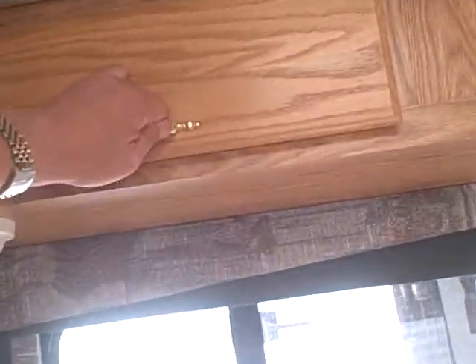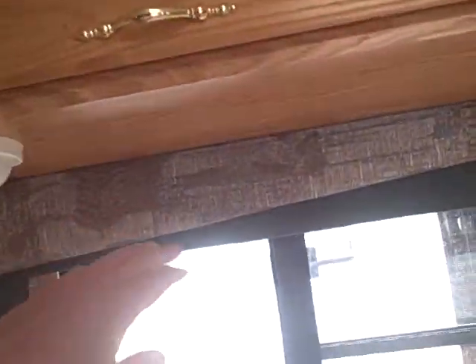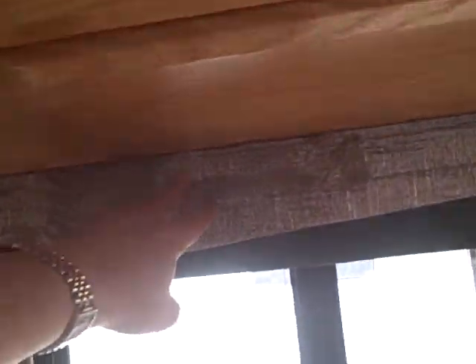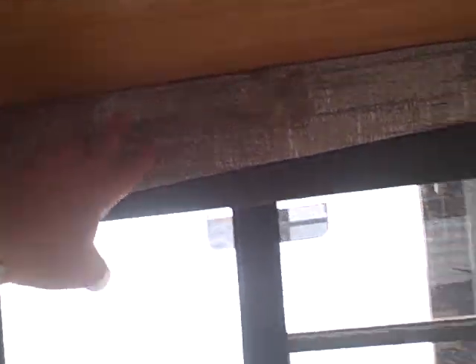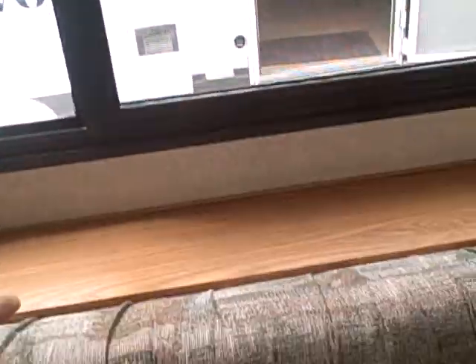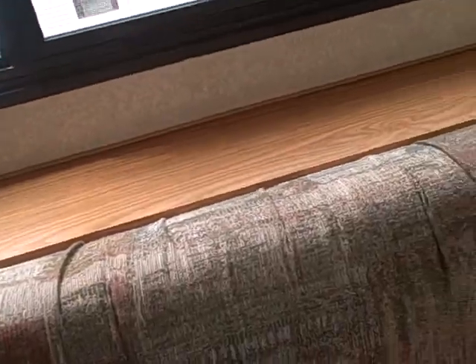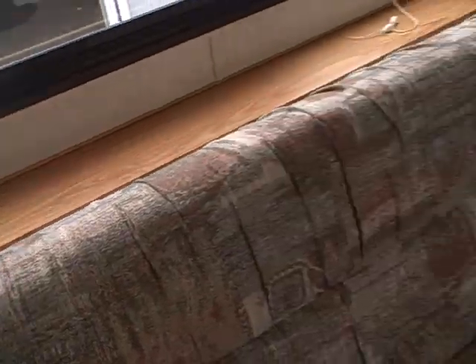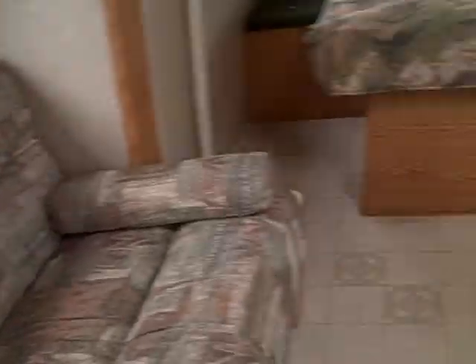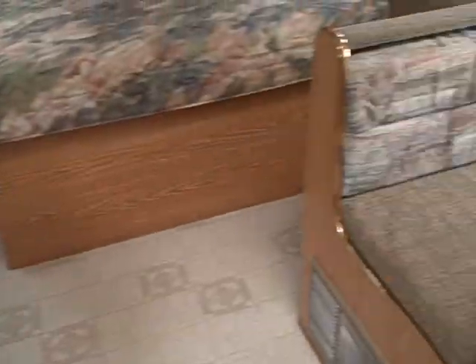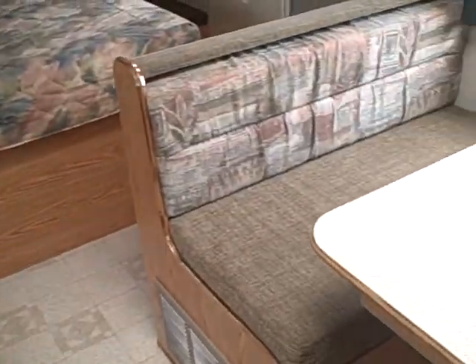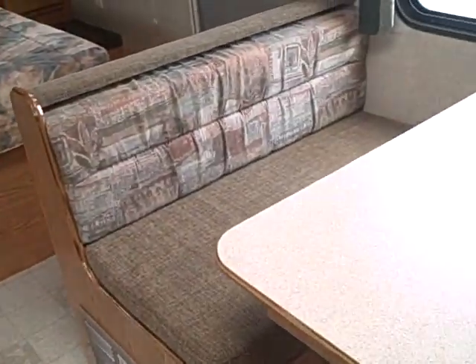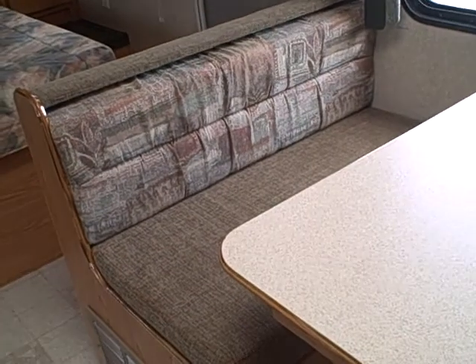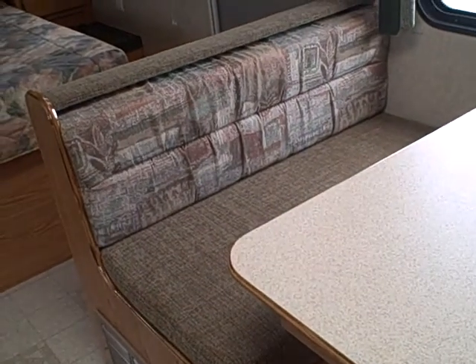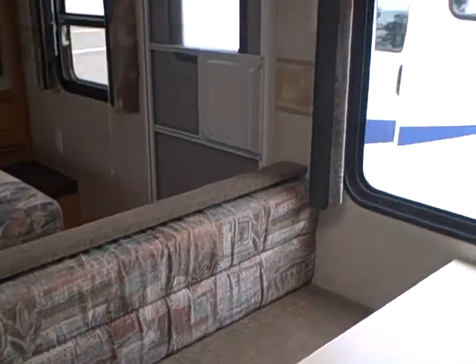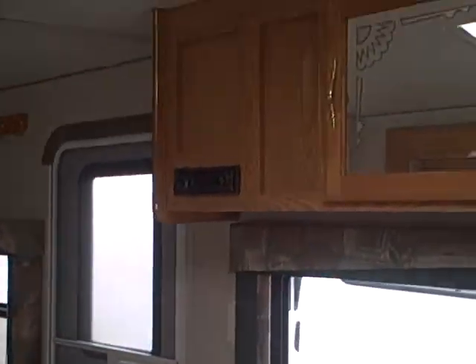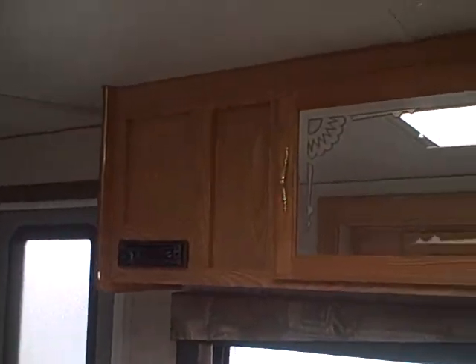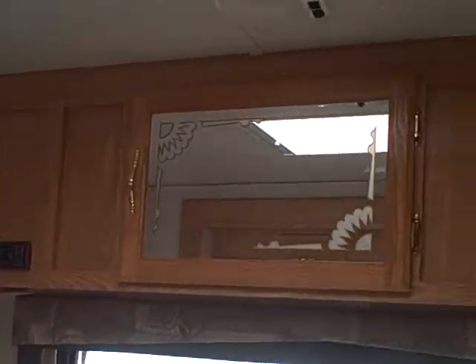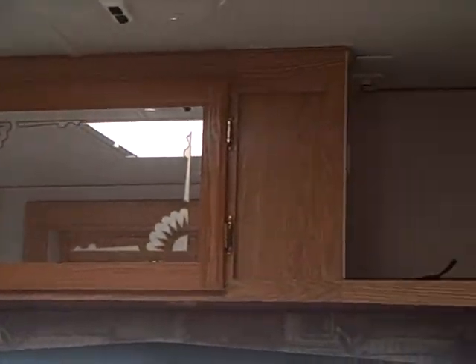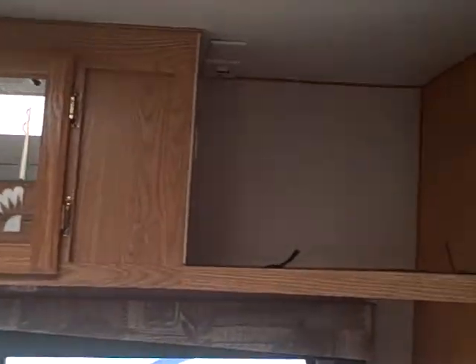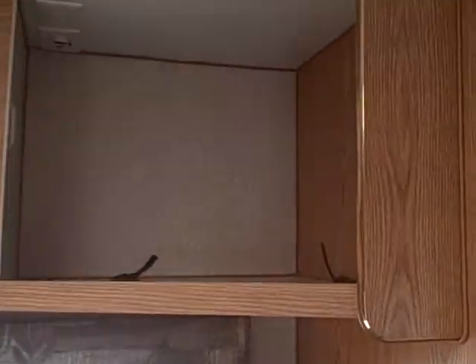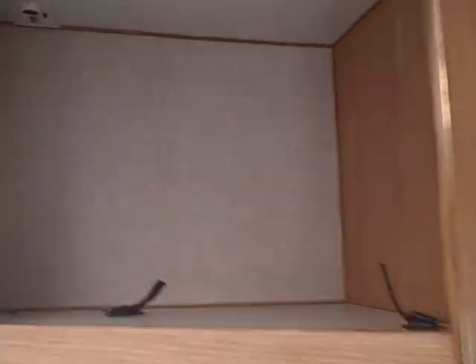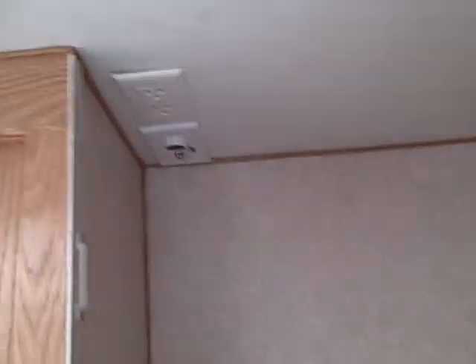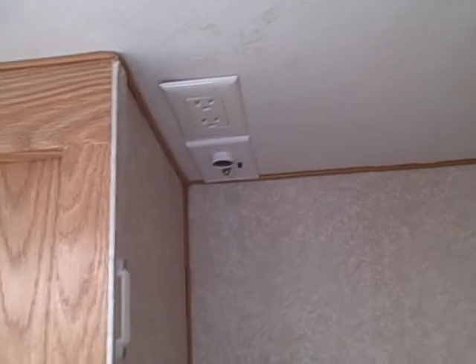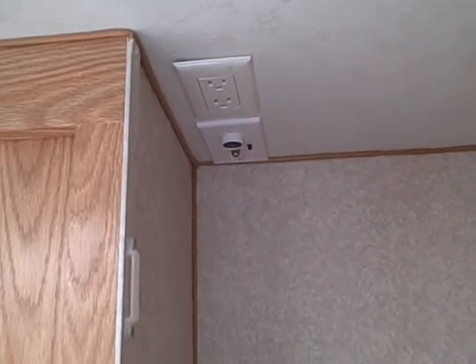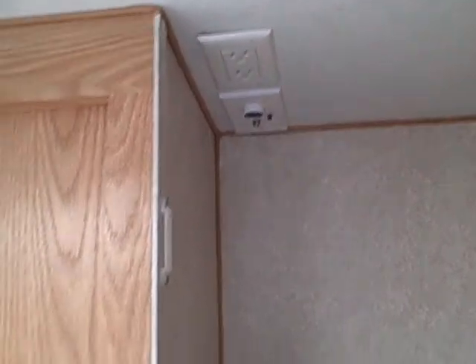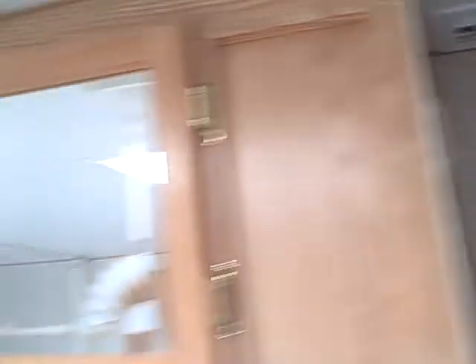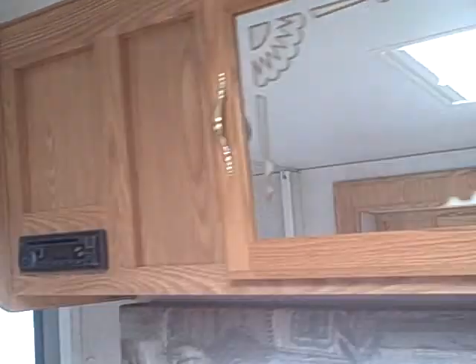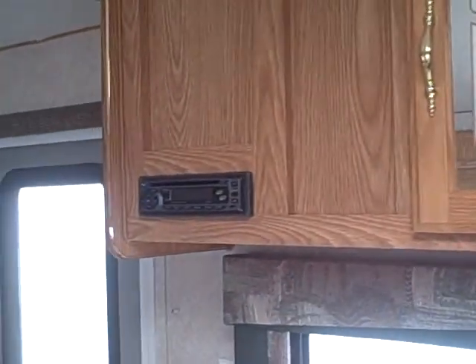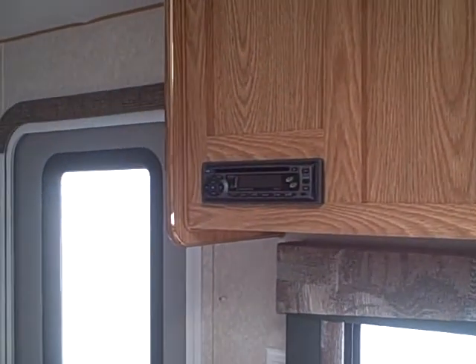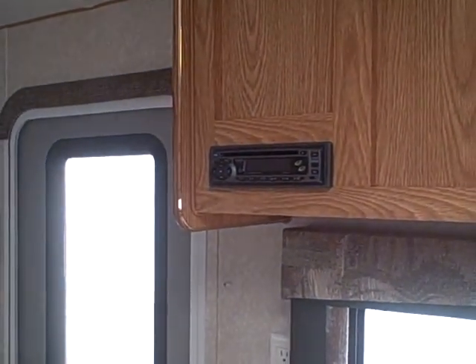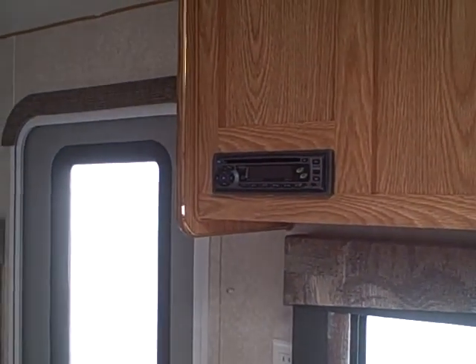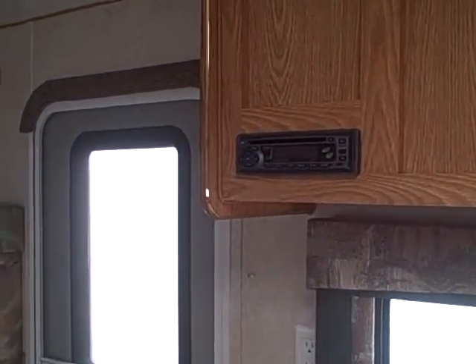They took the time to put cabinetry overhead, and the window valances are the same material — blends in really nicely with everything else inside the coach. Cabinetry over the dinette as well, a place for a television with the power and jack right above, and an AM/FM/CD player over here on the left.